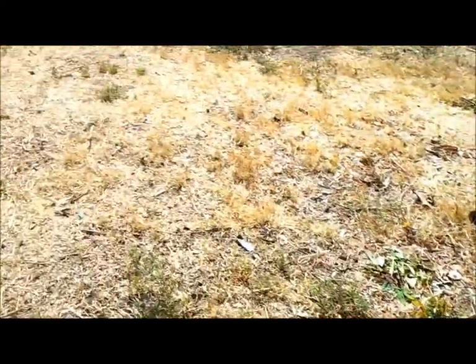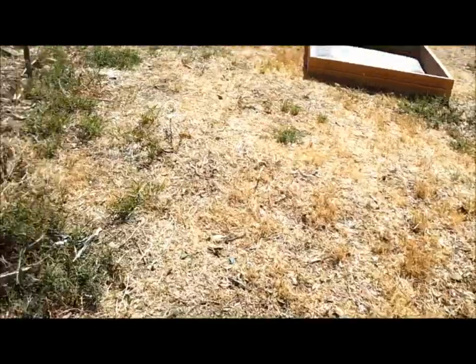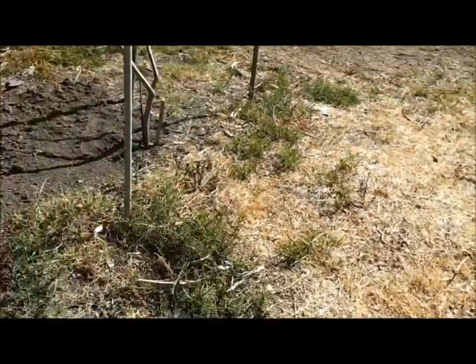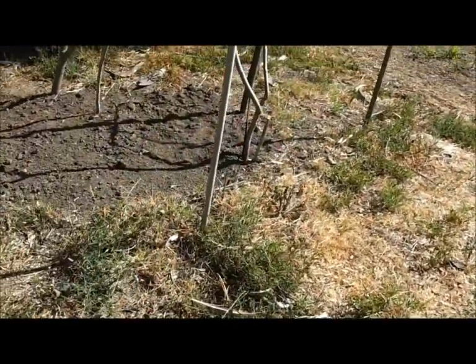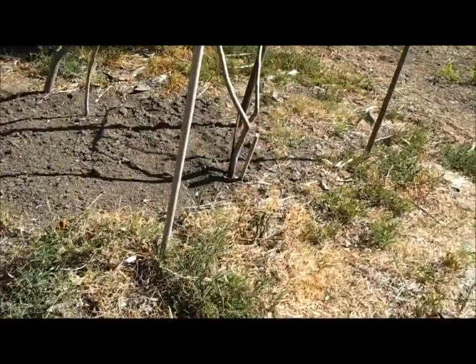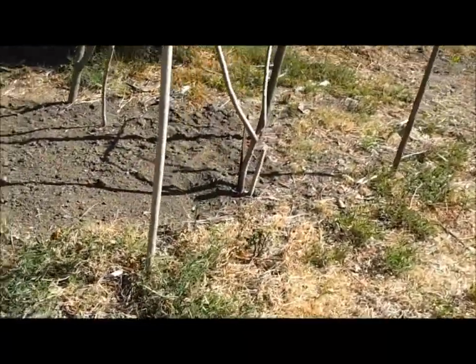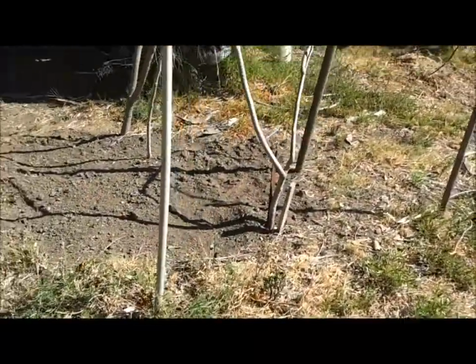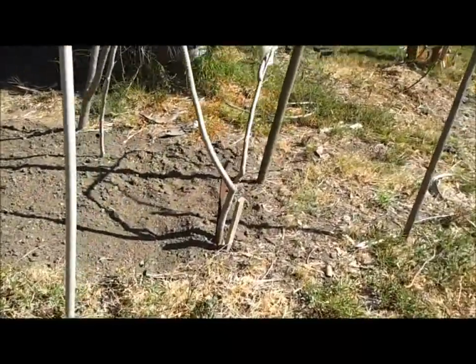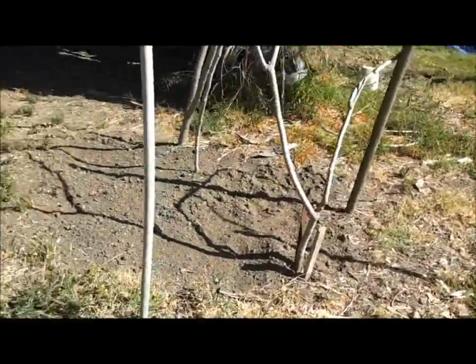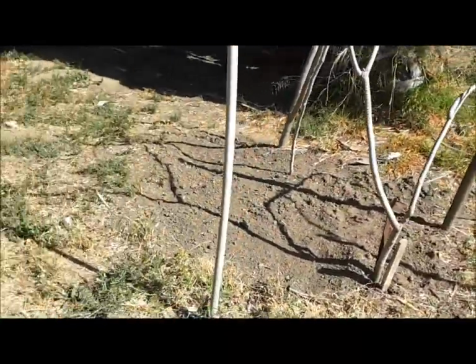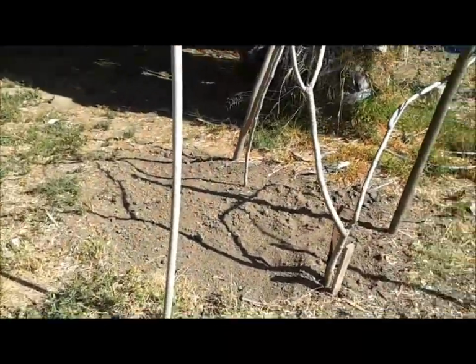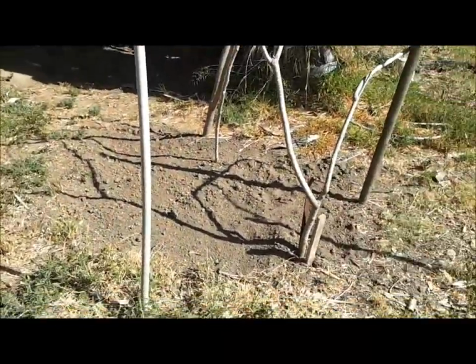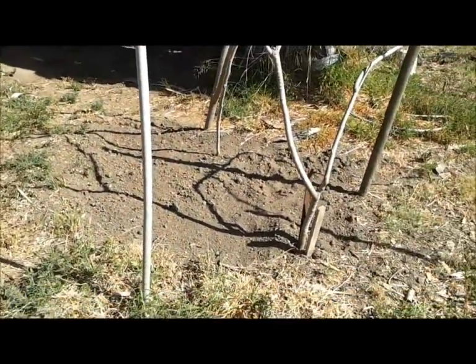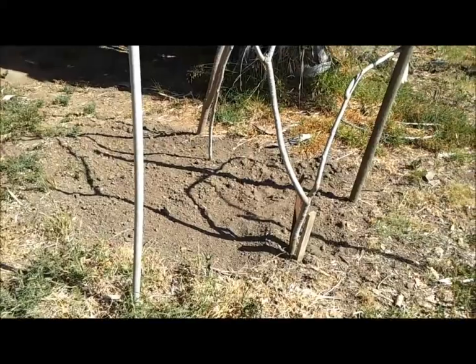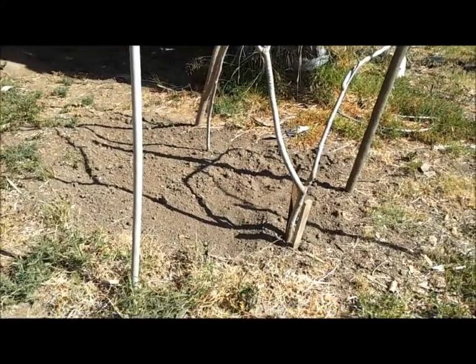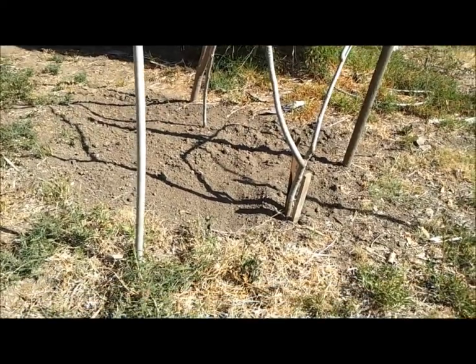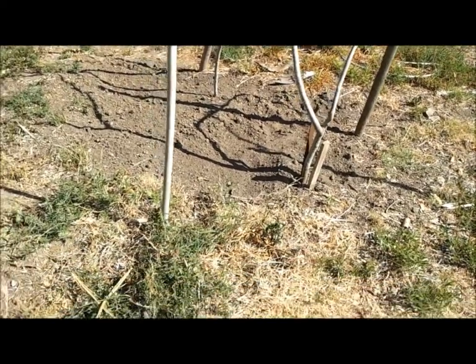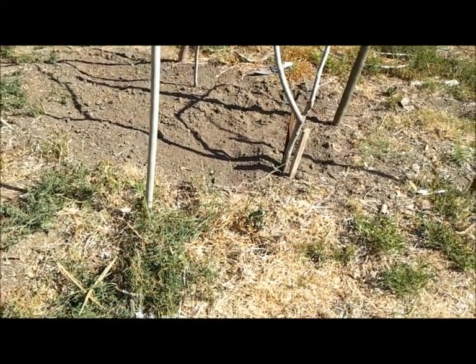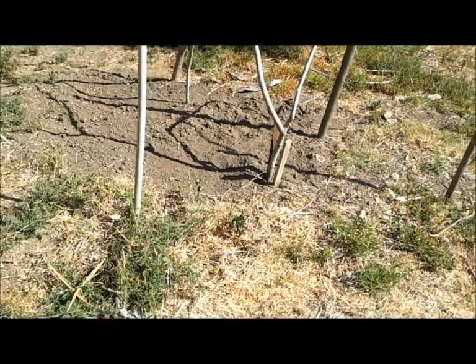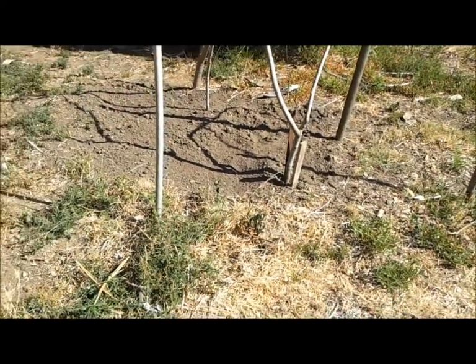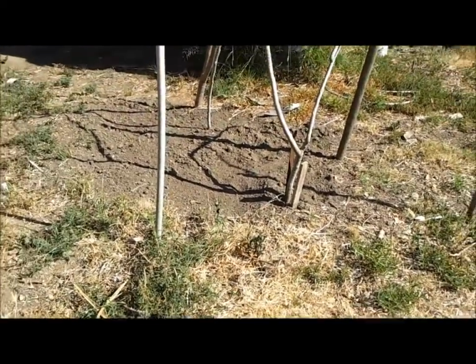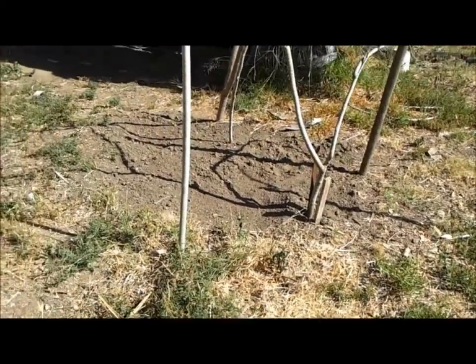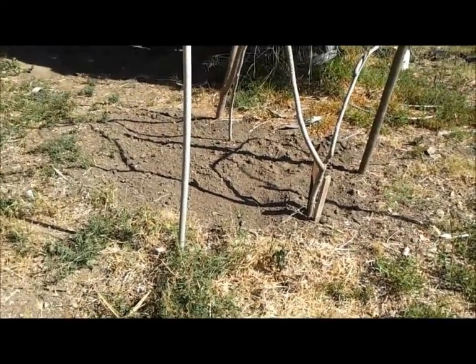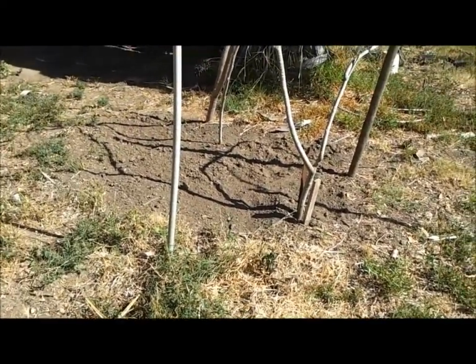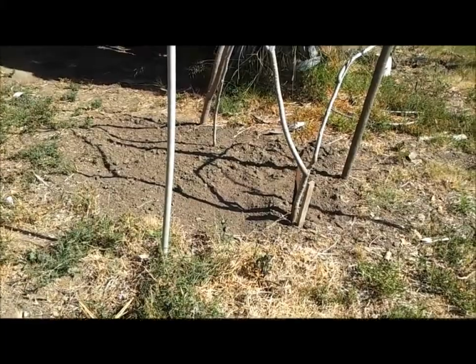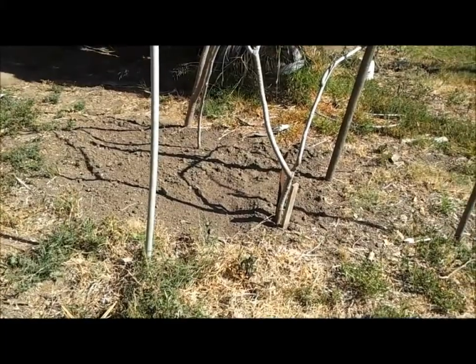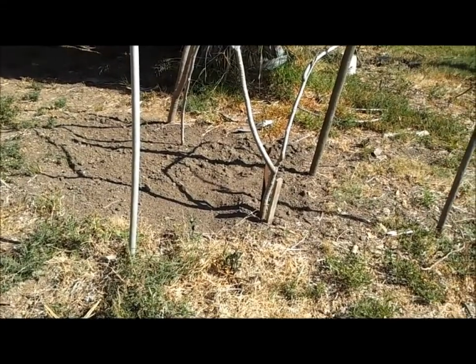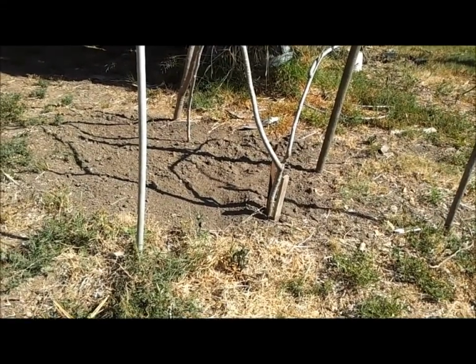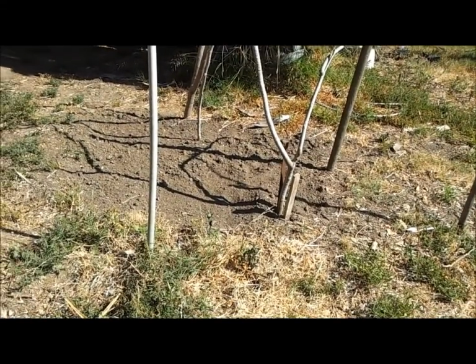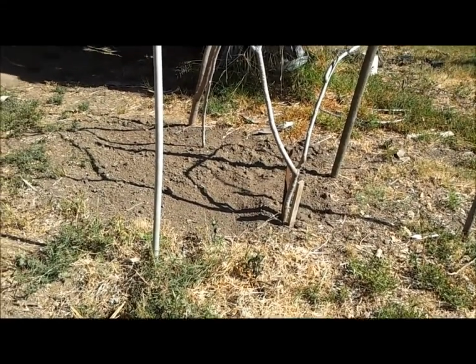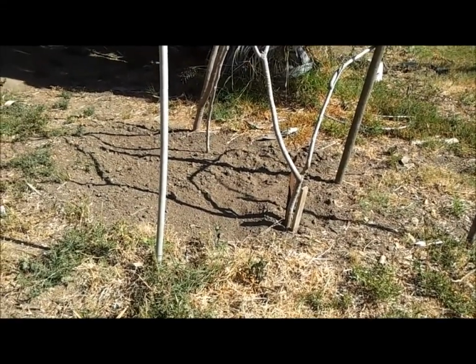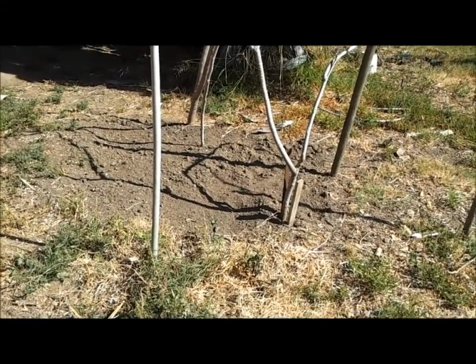You know what, y'all? I just asked about beans and squash — I forgot I did a three sisters garden type thing last year! So I know you can plant beans and squash. I don't know what I was thinking. I guess I really wasn't, huh?